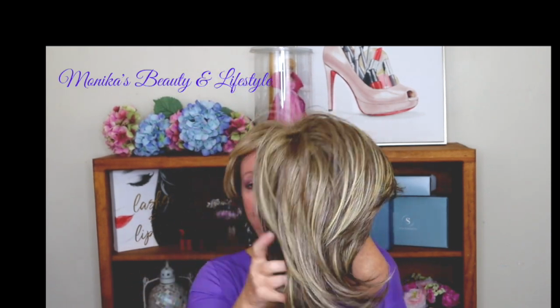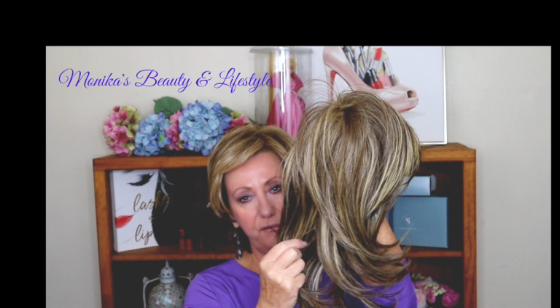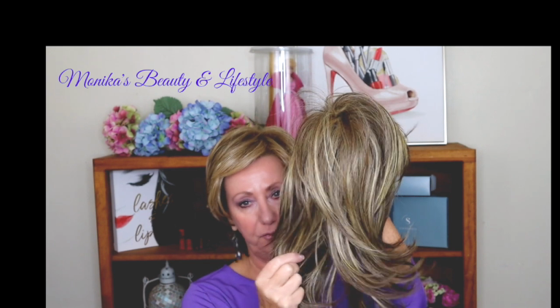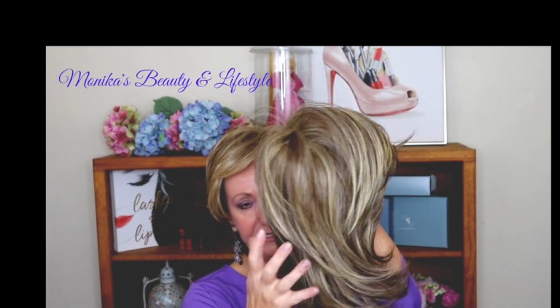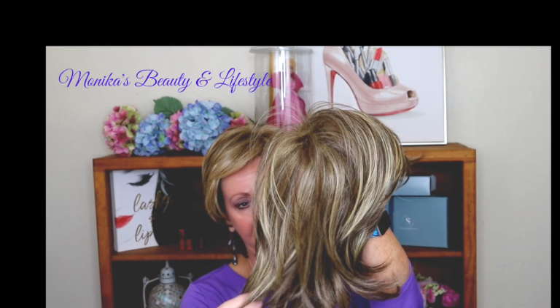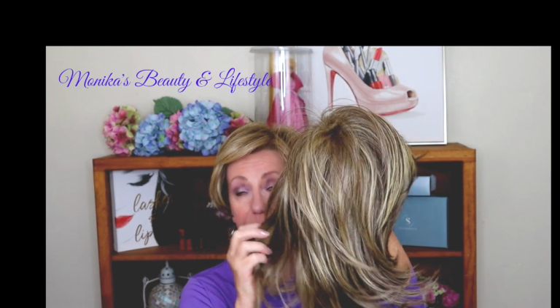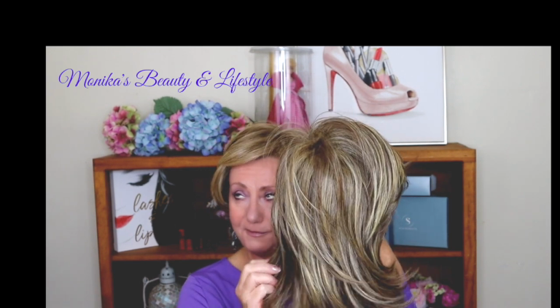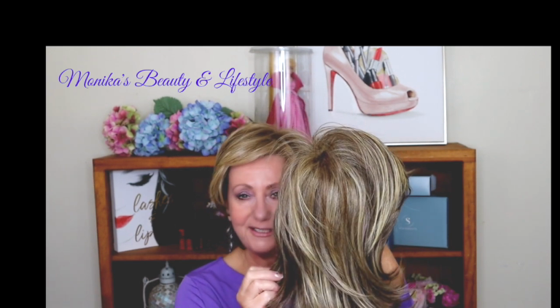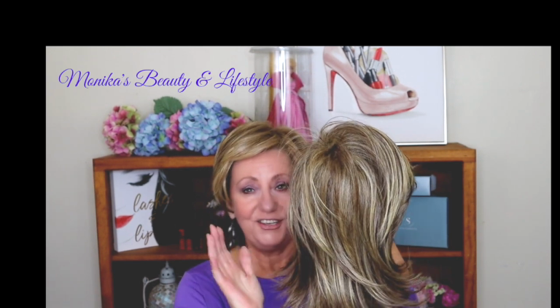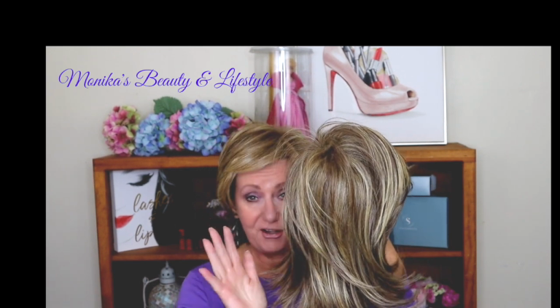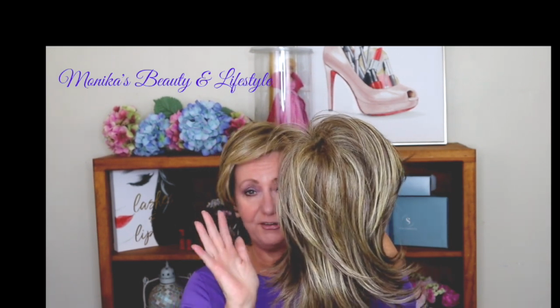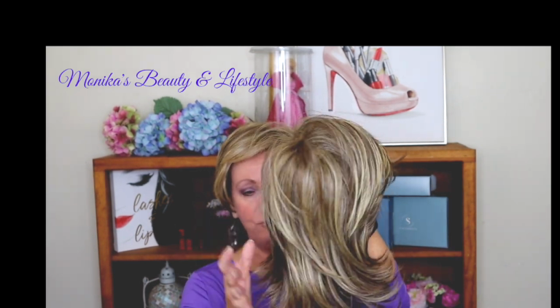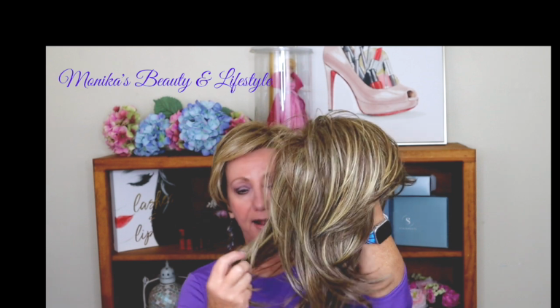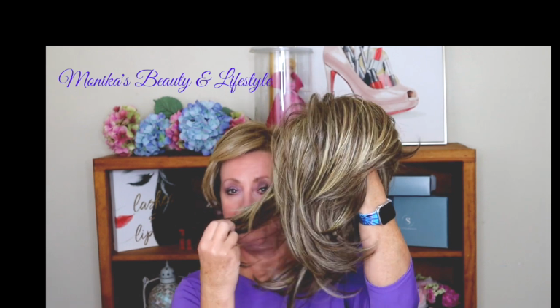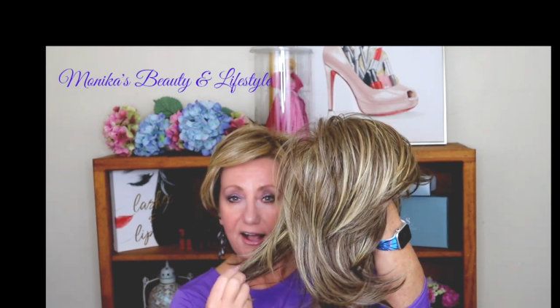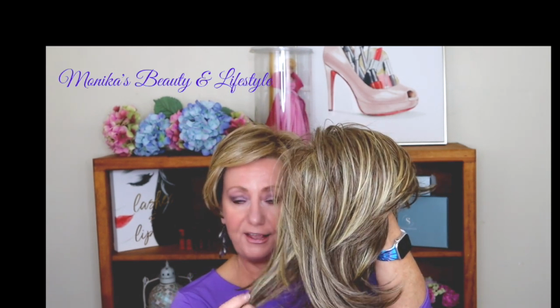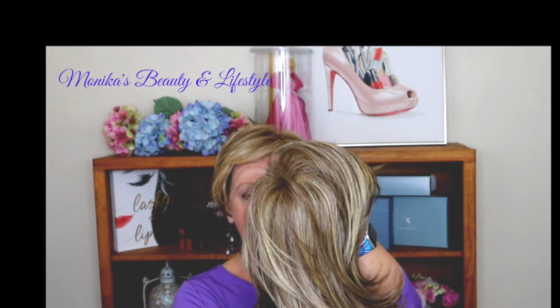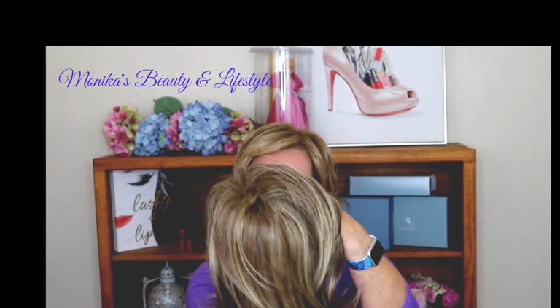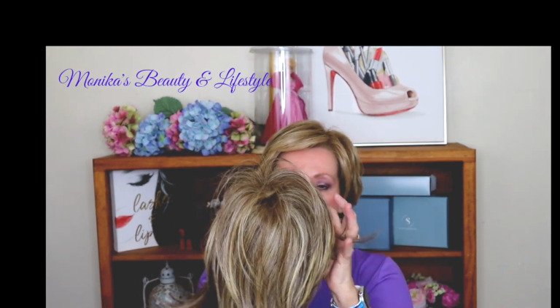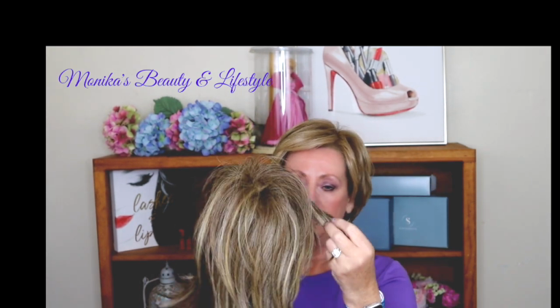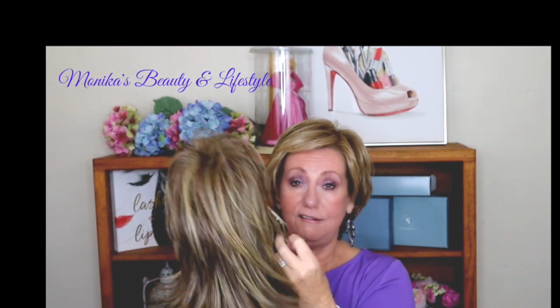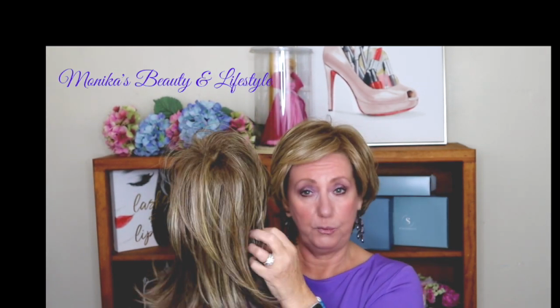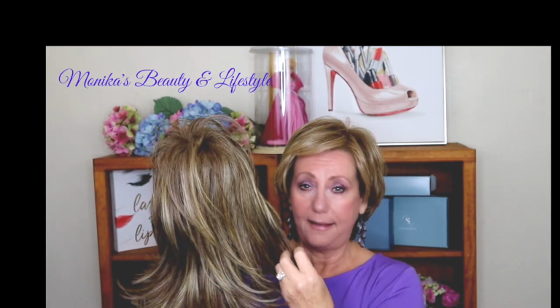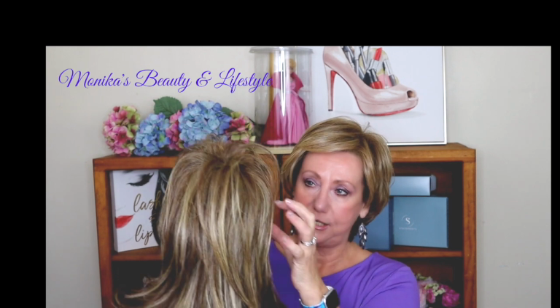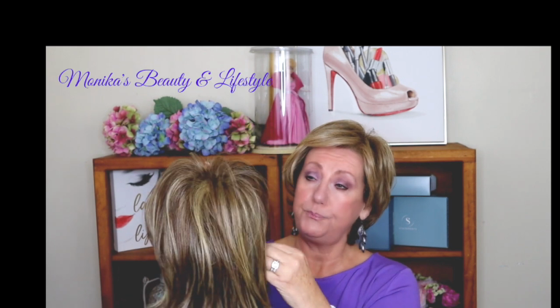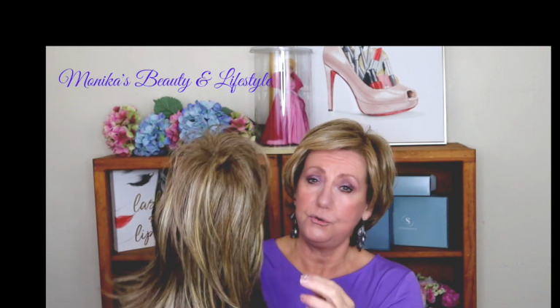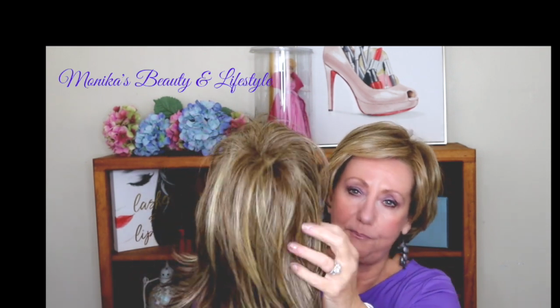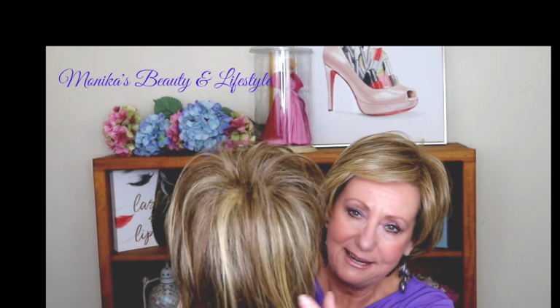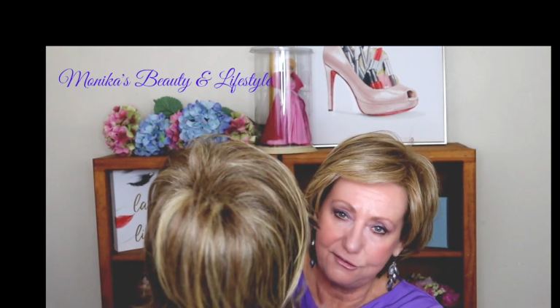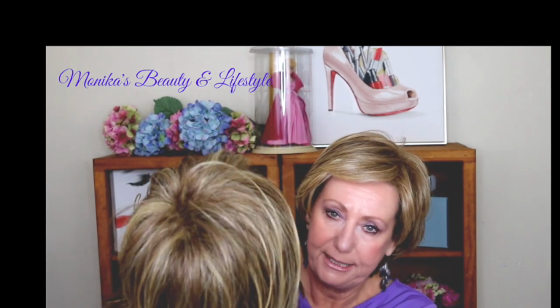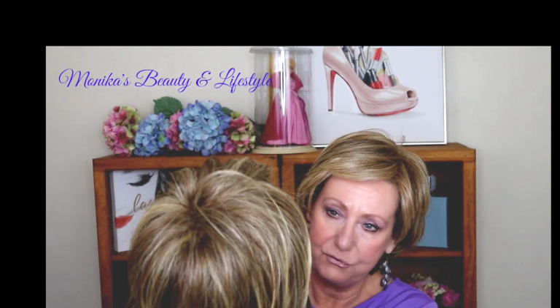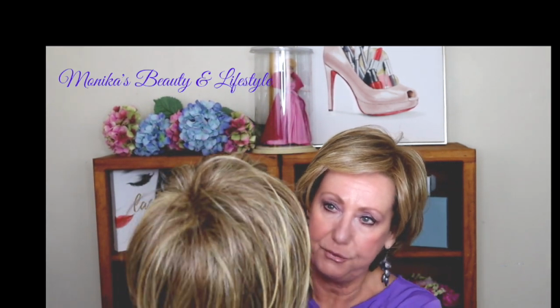The fibers are absolutely fantastic, guys. For the price point, you cannot go wrong. If you can find the color that you like, these fibers will not let you down. They're beautiful and the blending is really, really pretty.